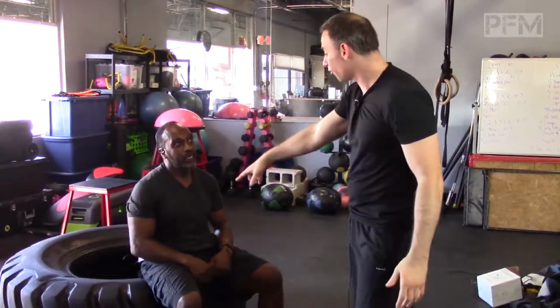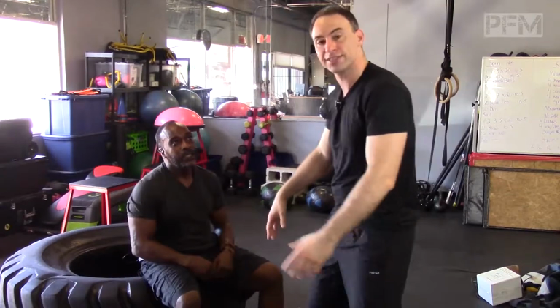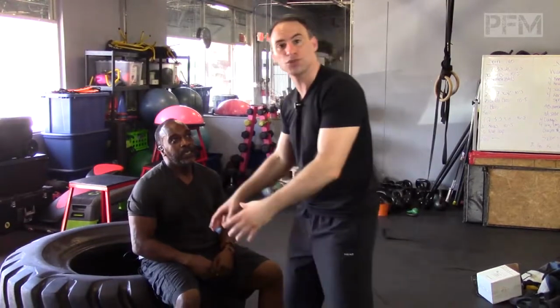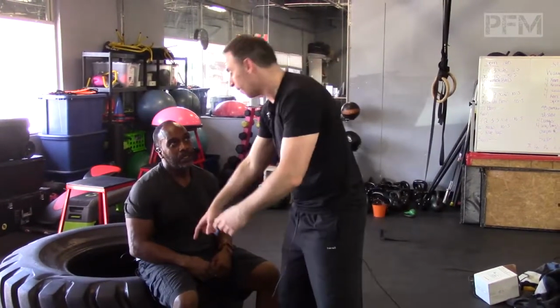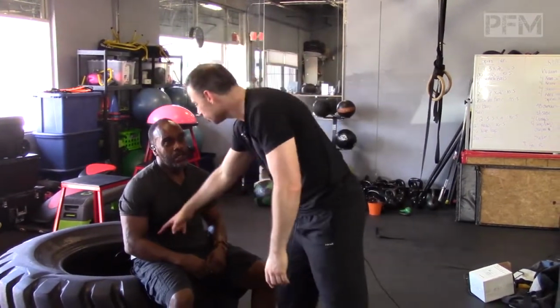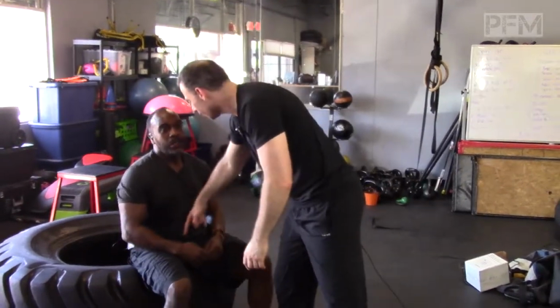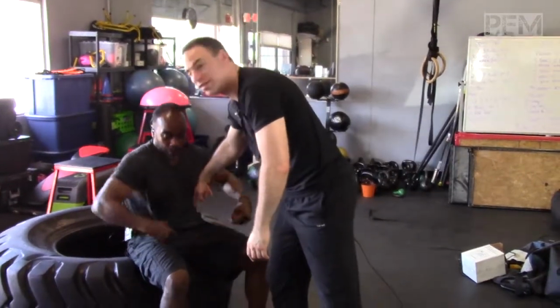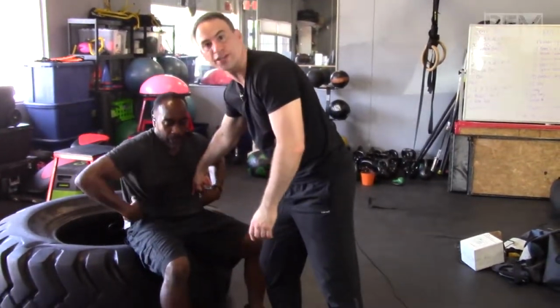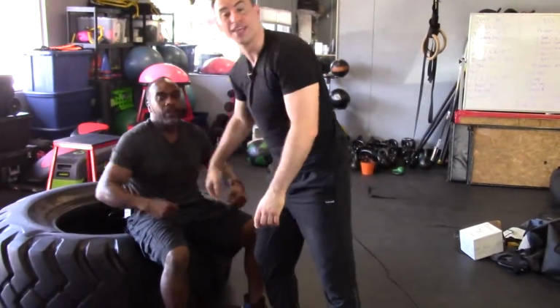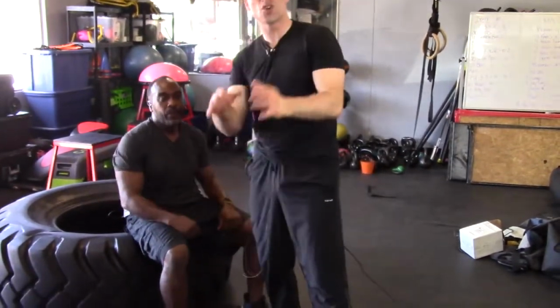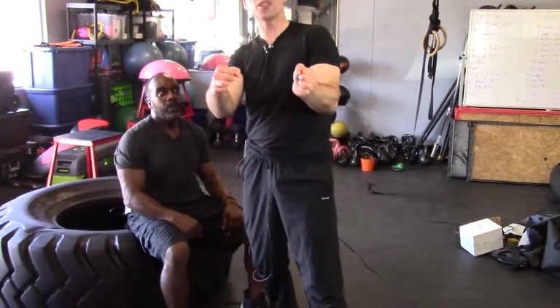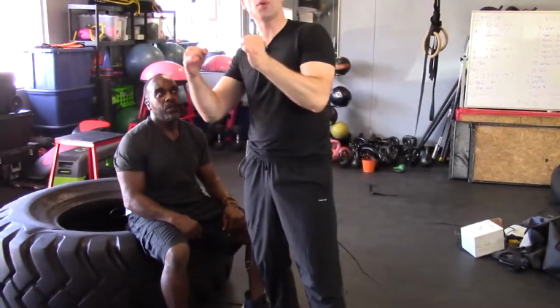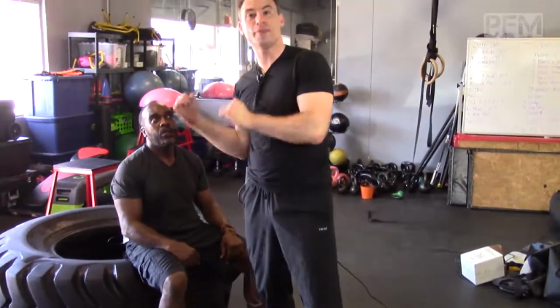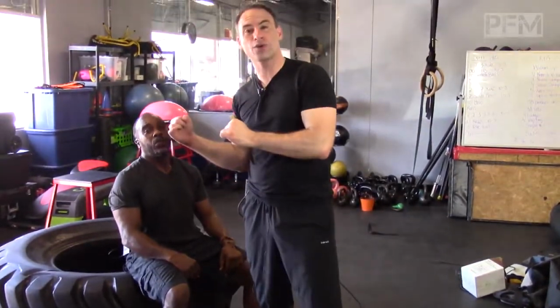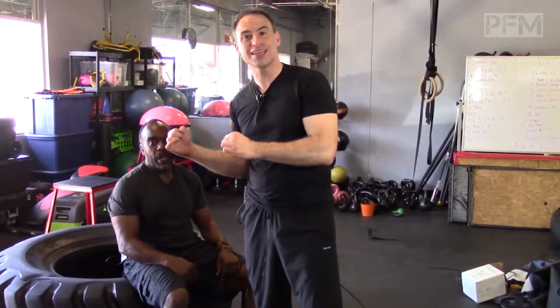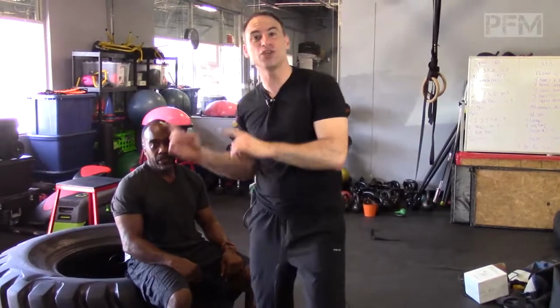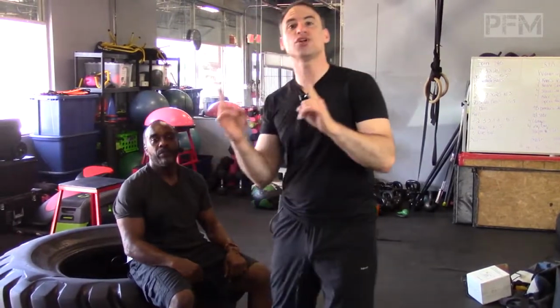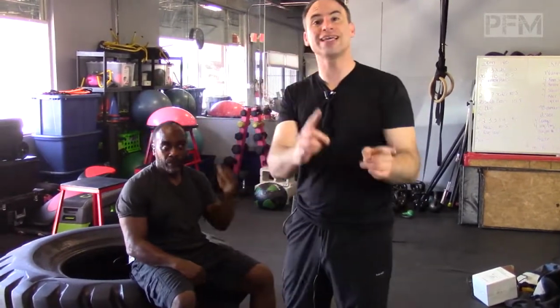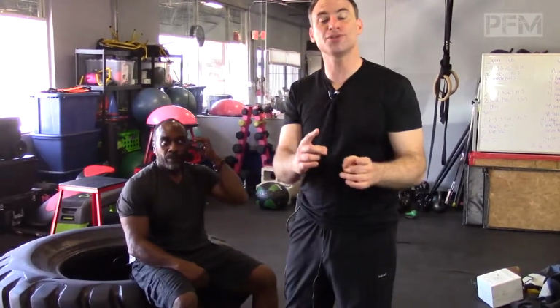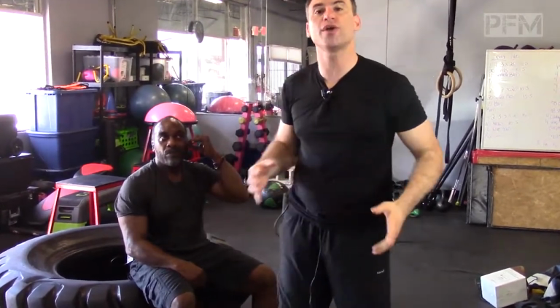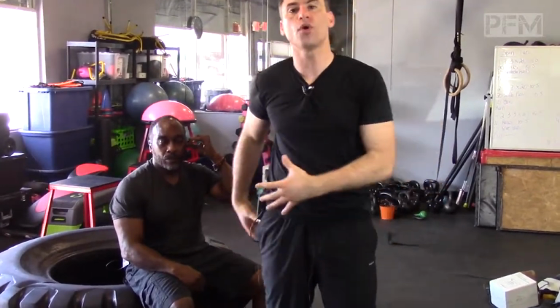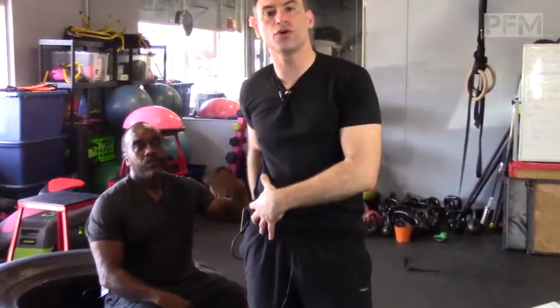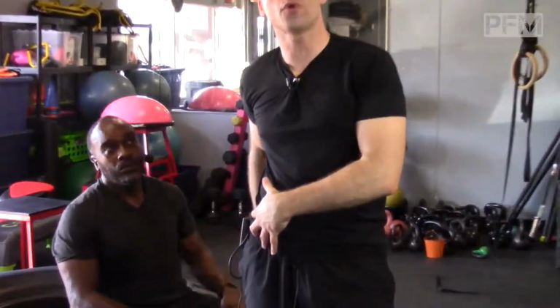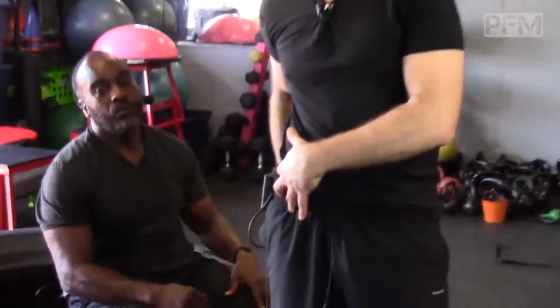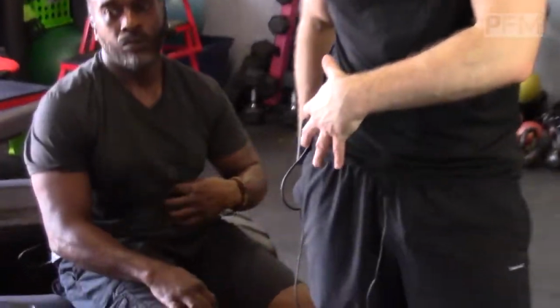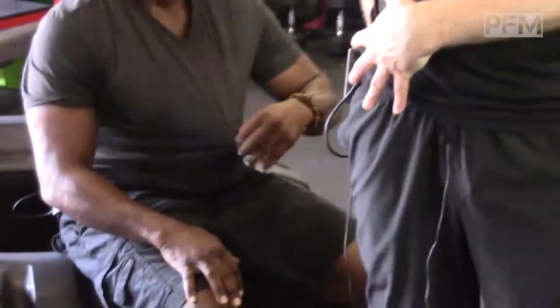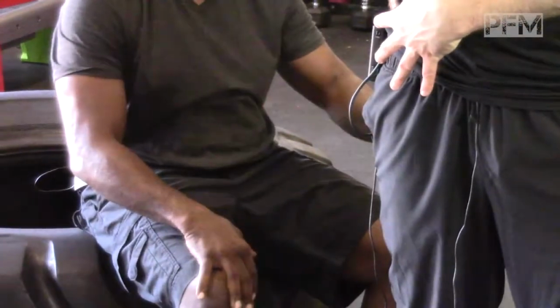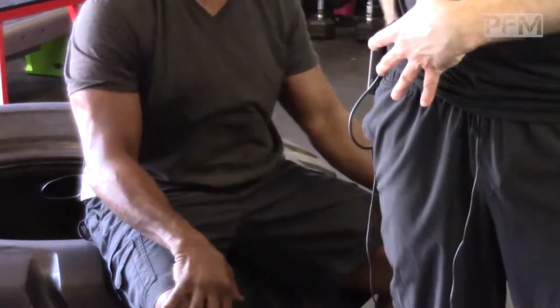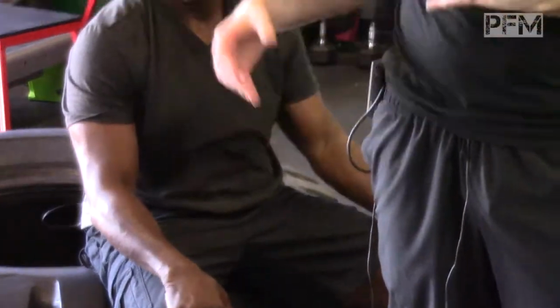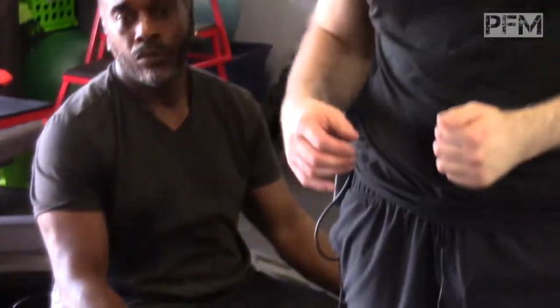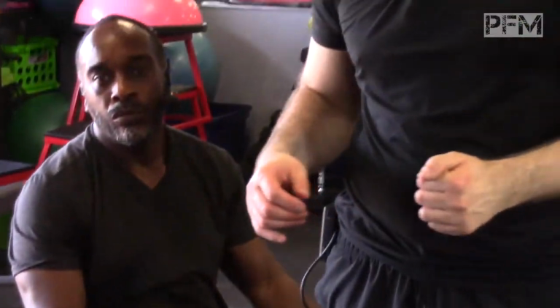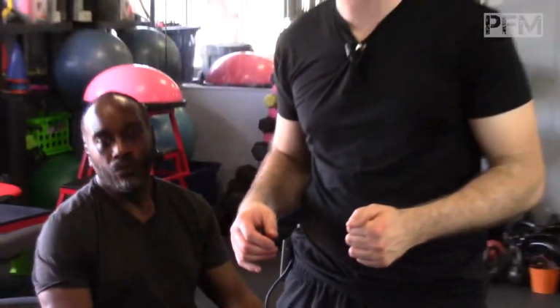Another one is you can wrap a bungee around your waist. The bungee is pulling you backwards, and you need to go against the bungee, creating more load — more load transference to the gluteus maximus to fire that gluteus maximus.